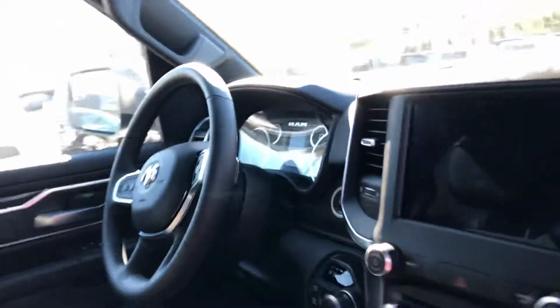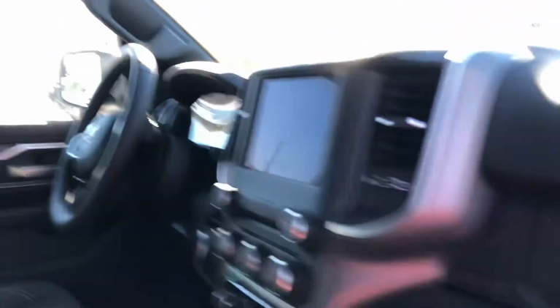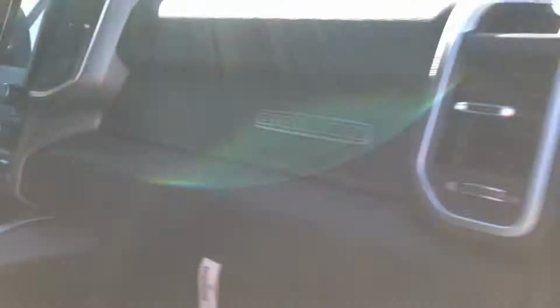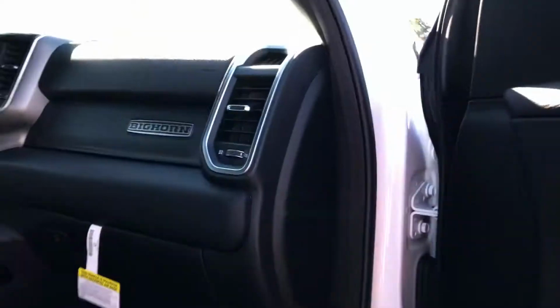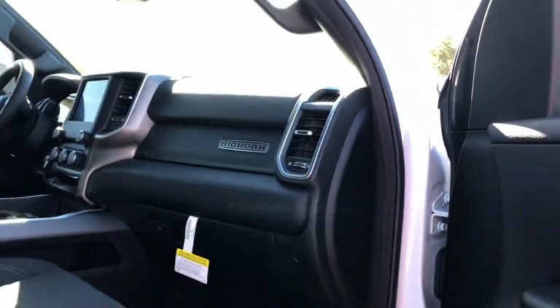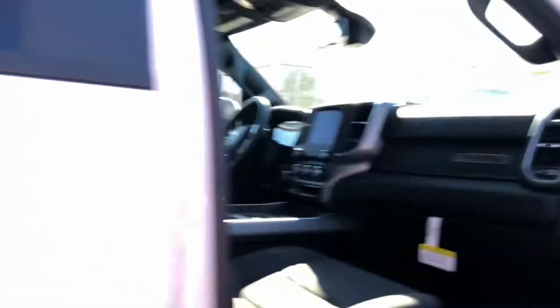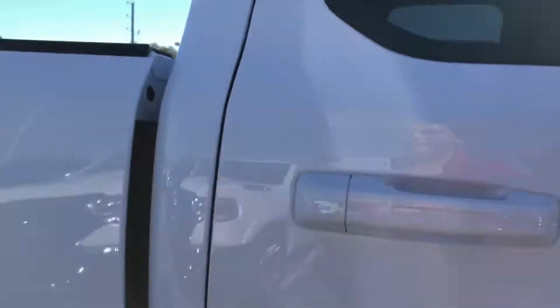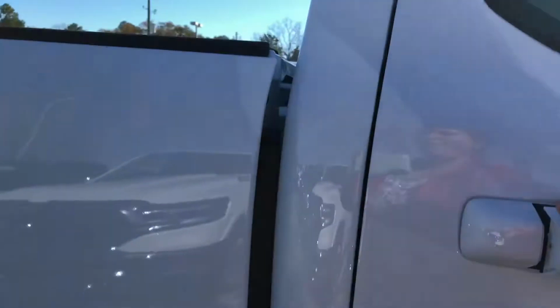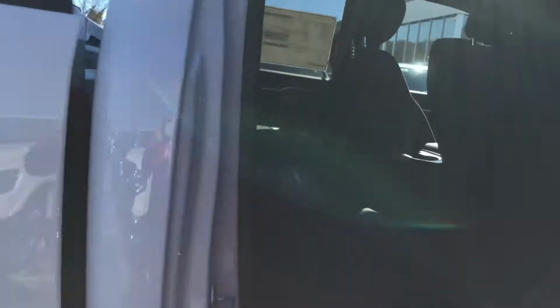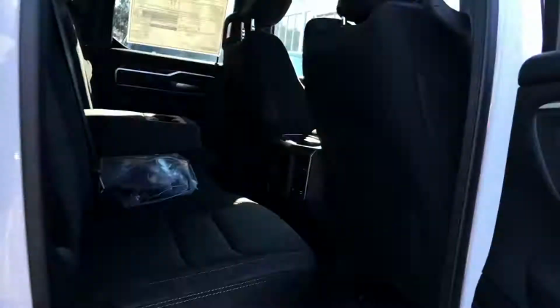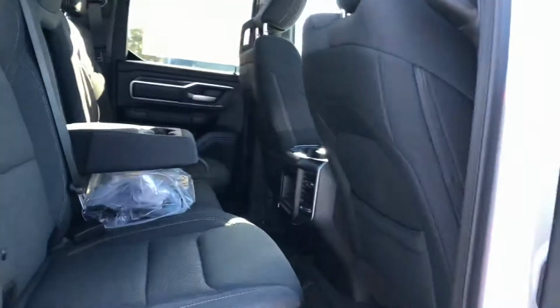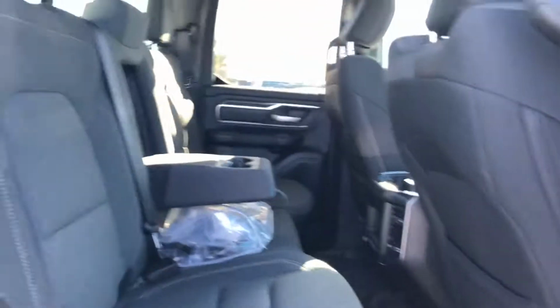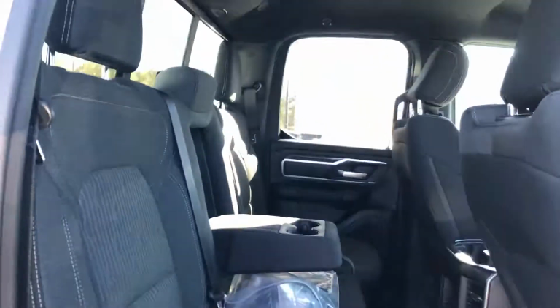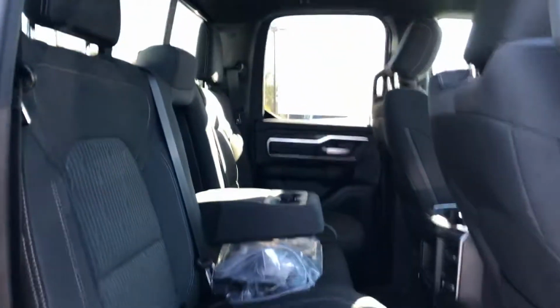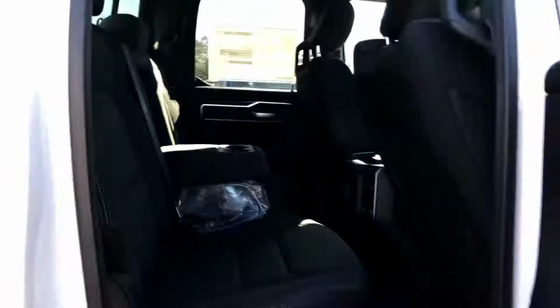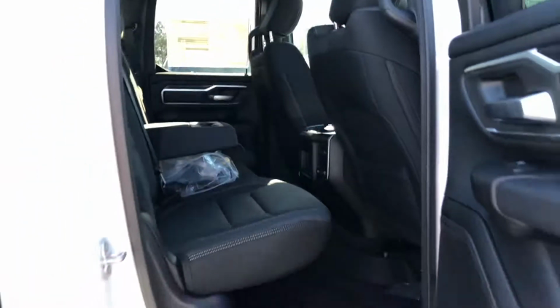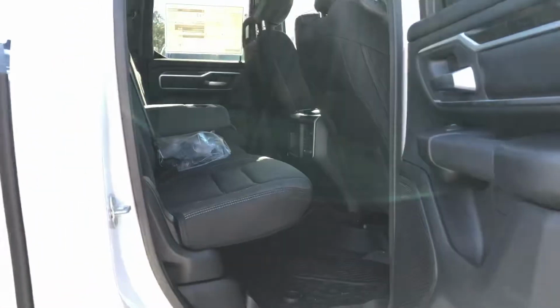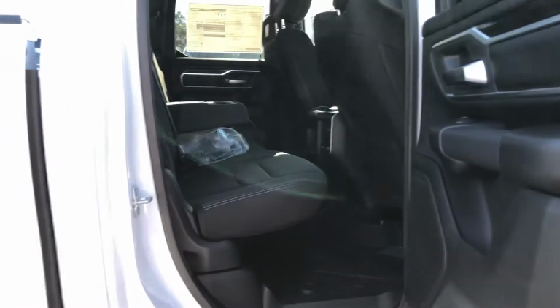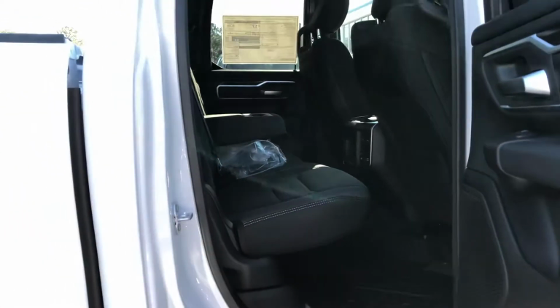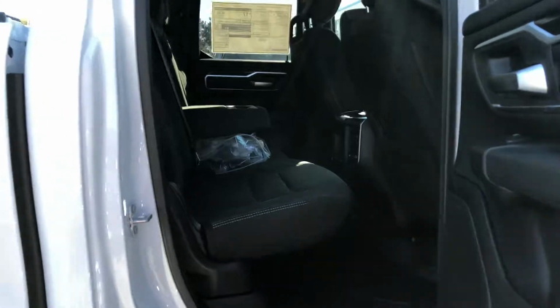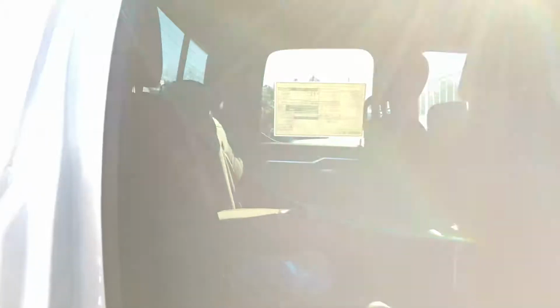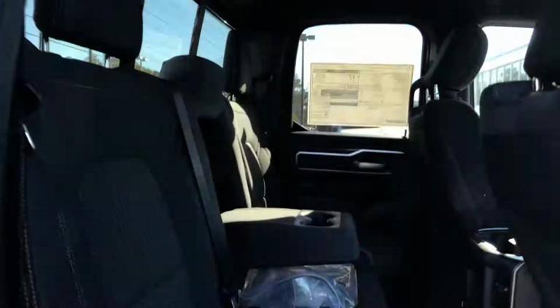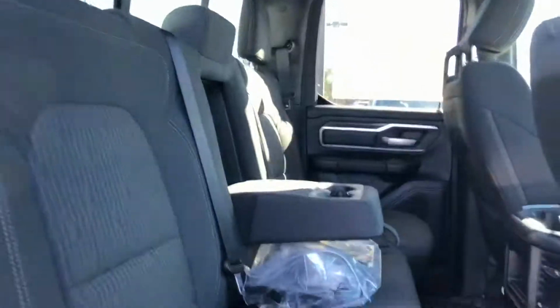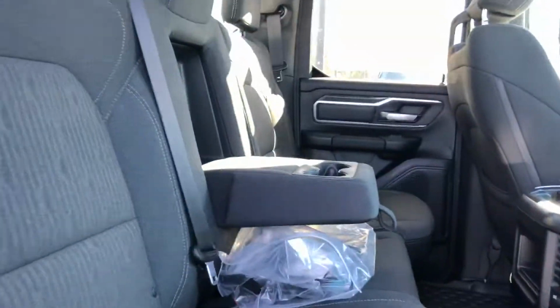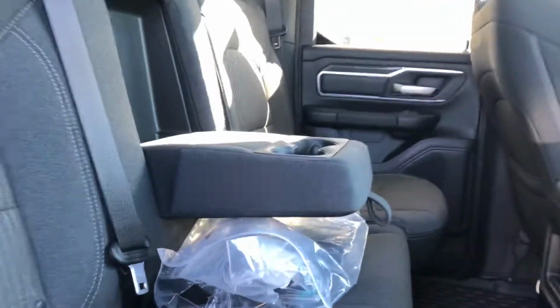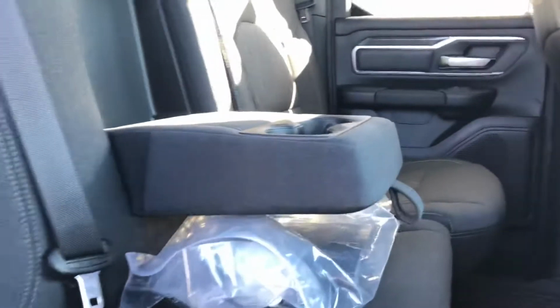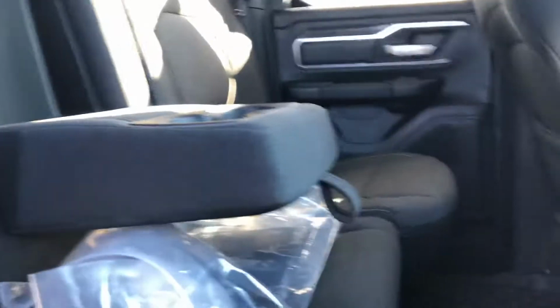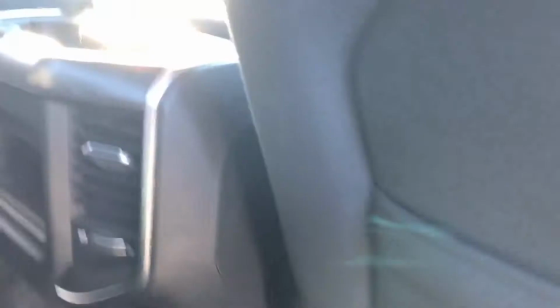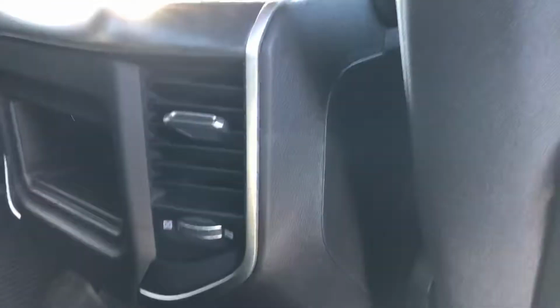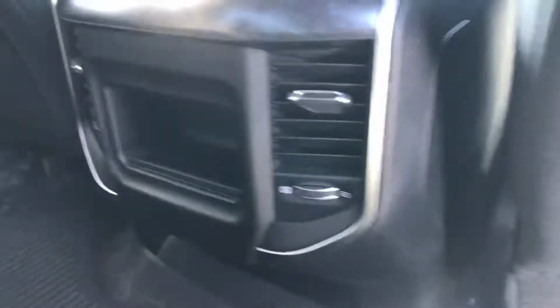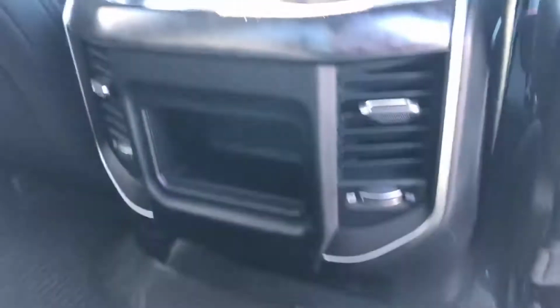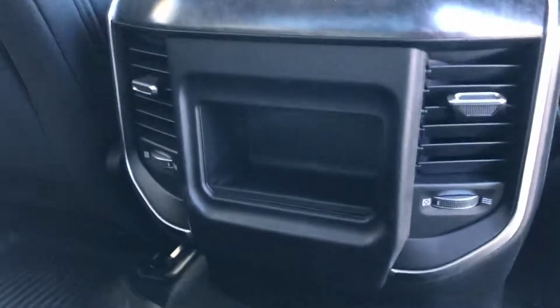Power windows, power locks, power mirrors. Here in the back you can kind of see the difference — a little bit smaller, not much. You got the cup holder that still folds down there in the center, and then you've got your AC vents there.